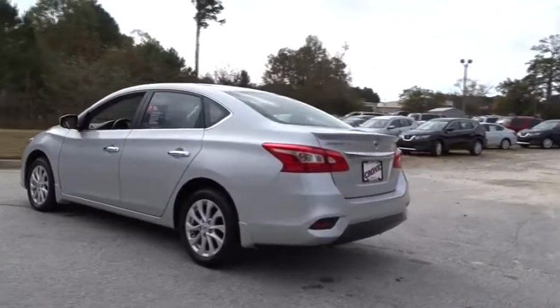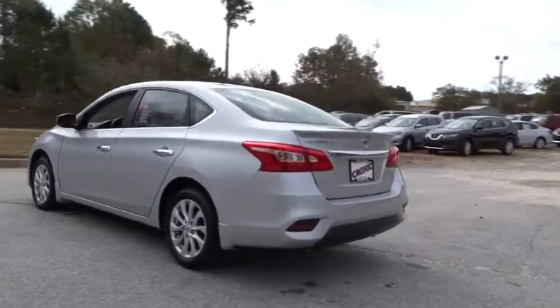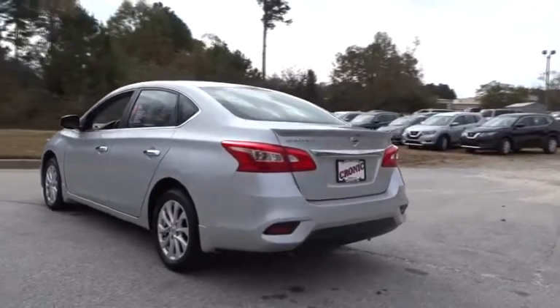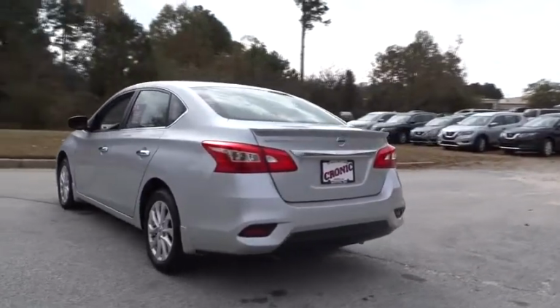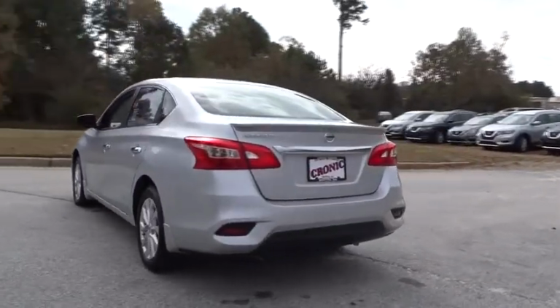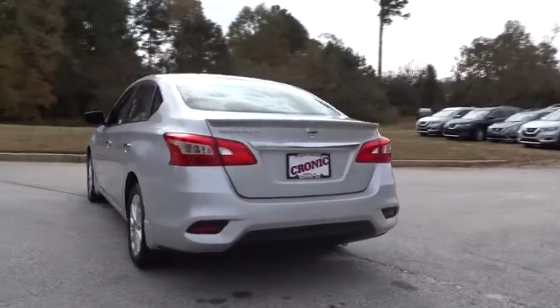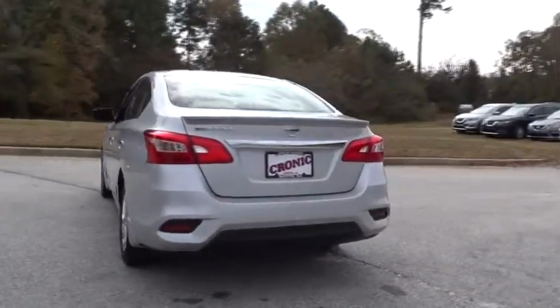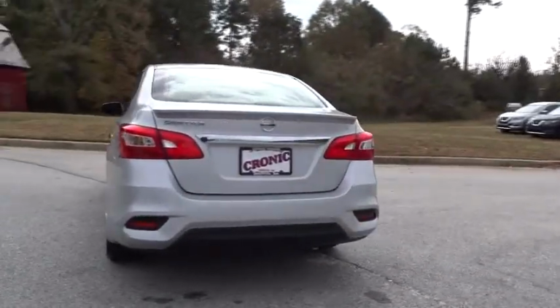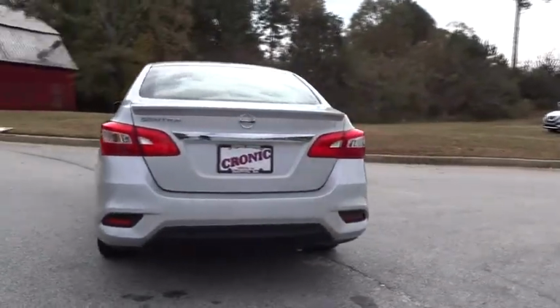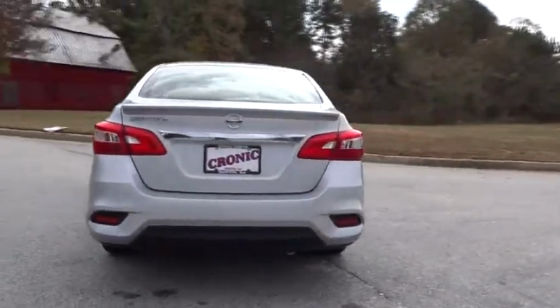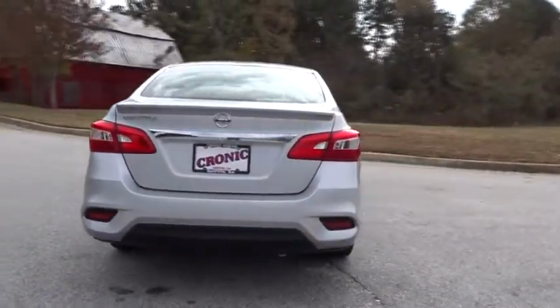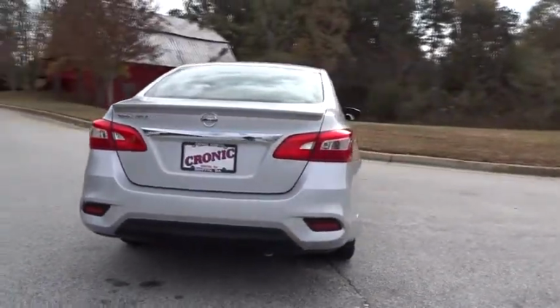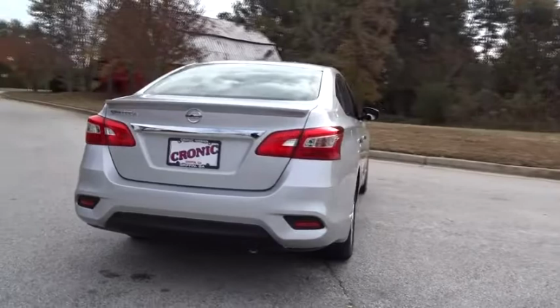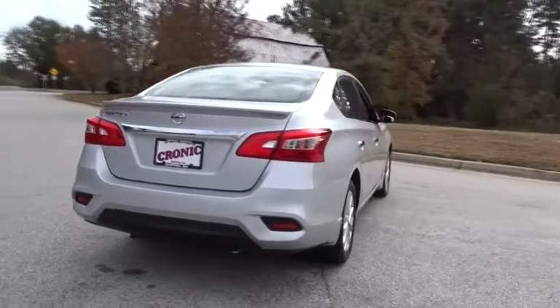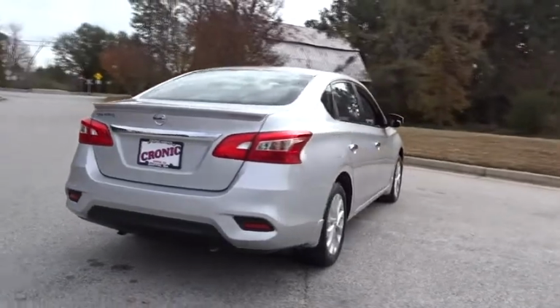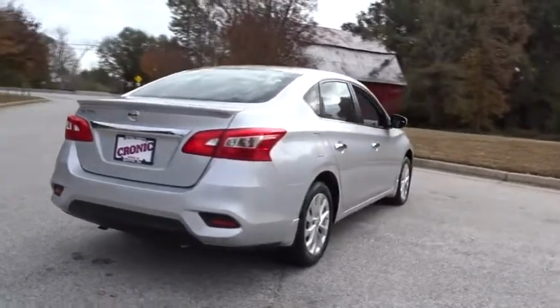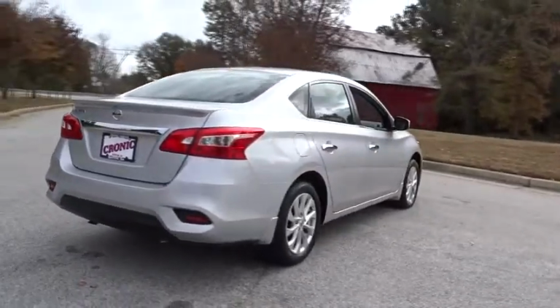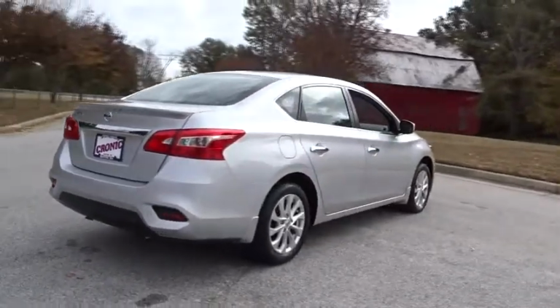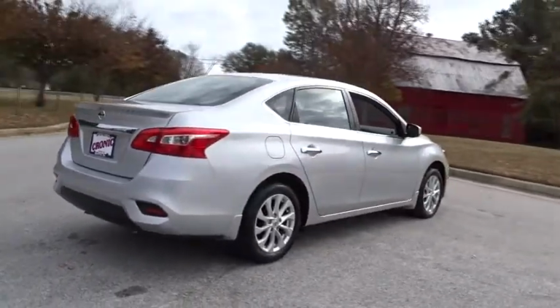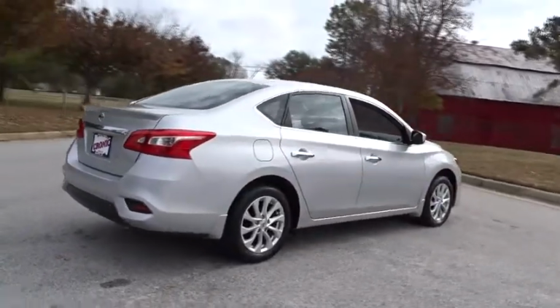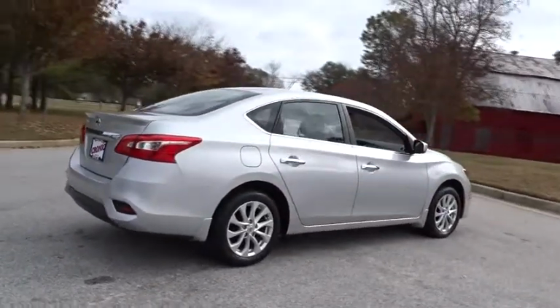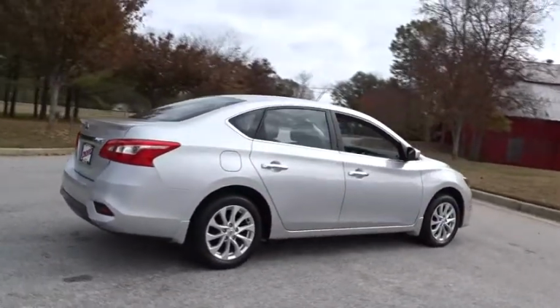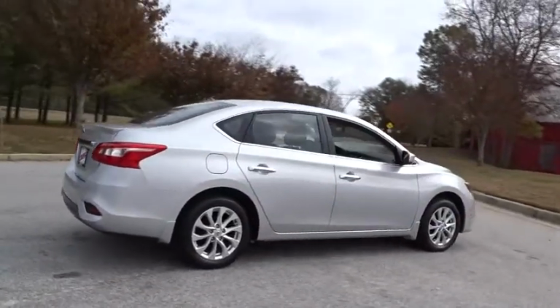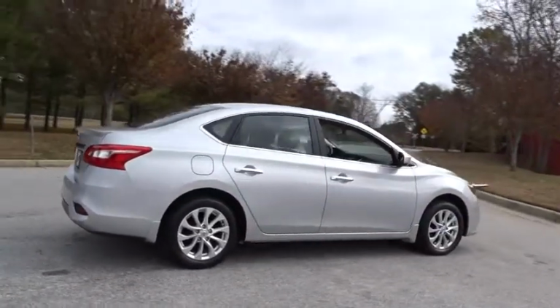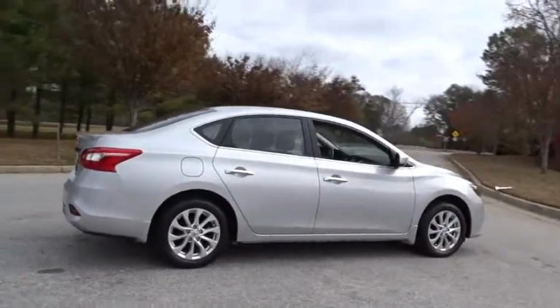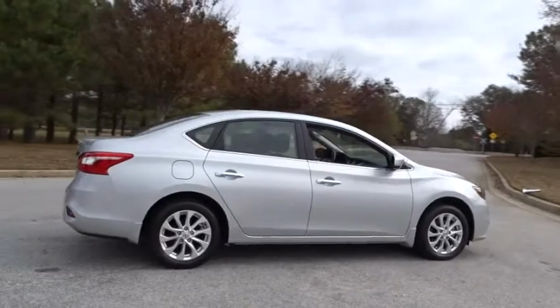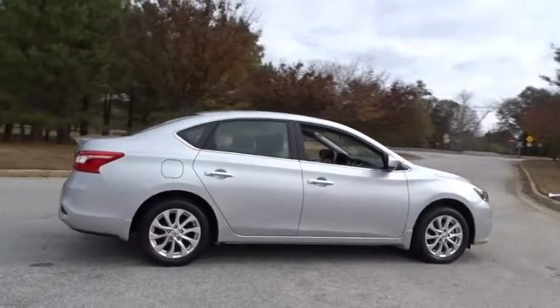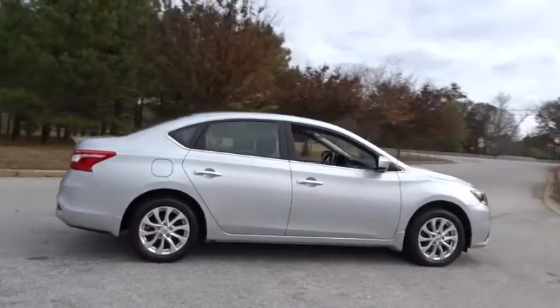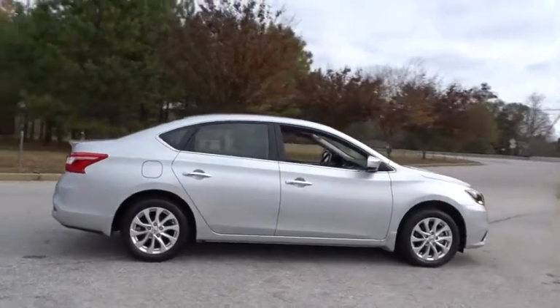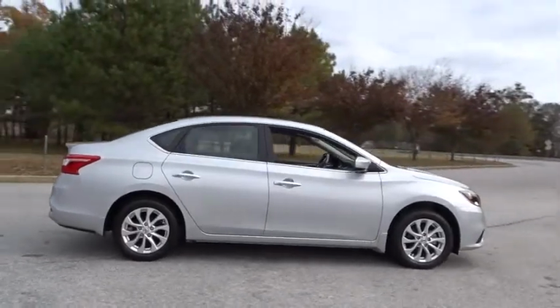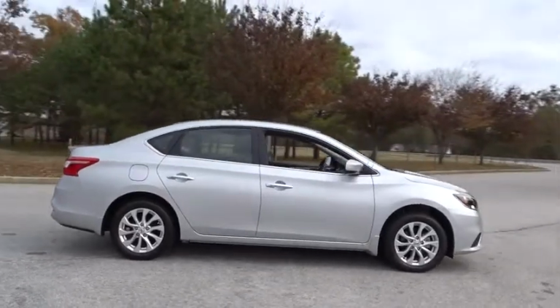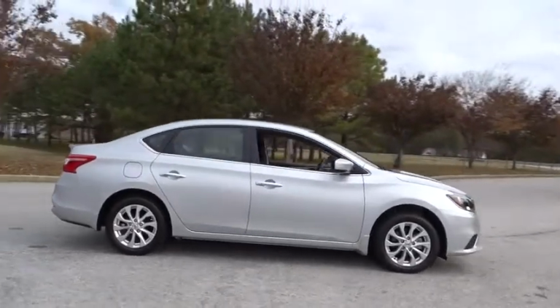Here are some of this vehicle's great options: steering wheel audio control, traction control, keyless entry, stability control, anti-lock braking system, Bluetooth, adjustable steering wheel, power steering, and cruise control.